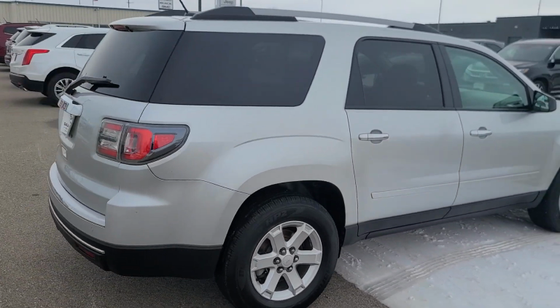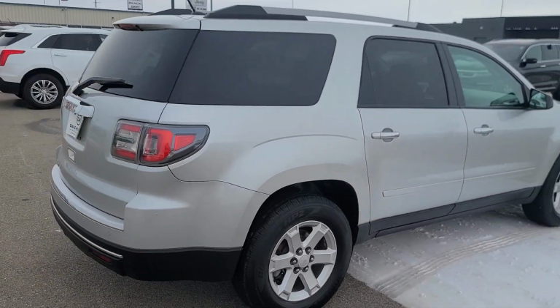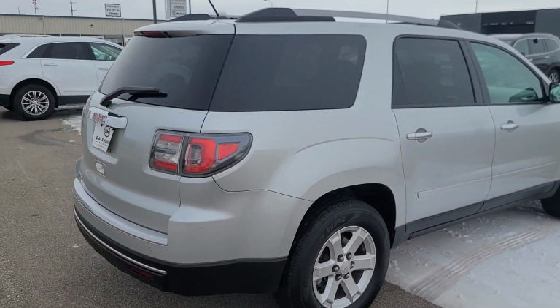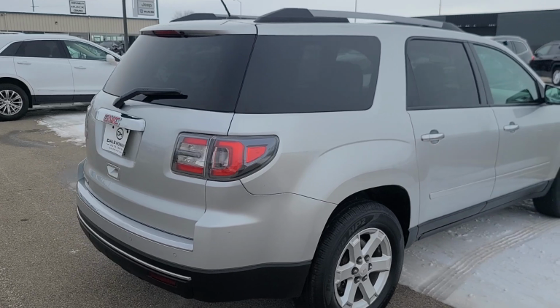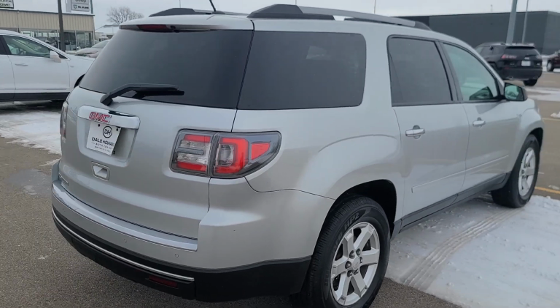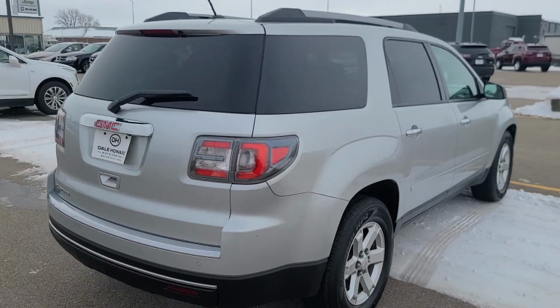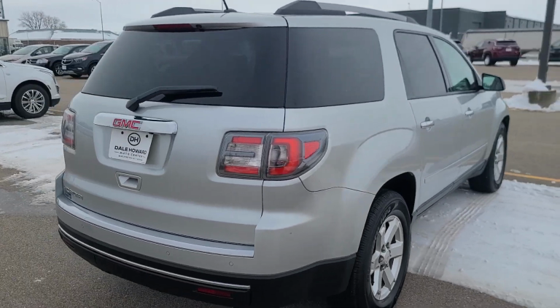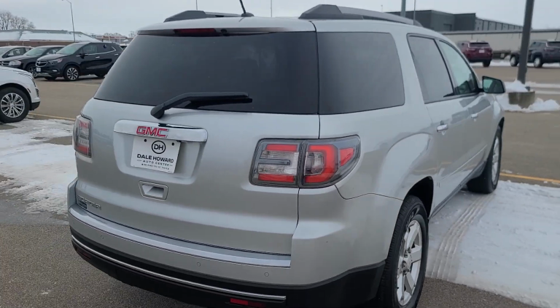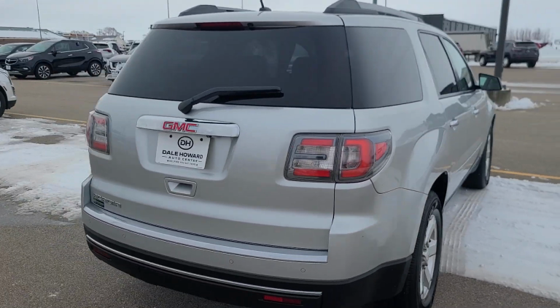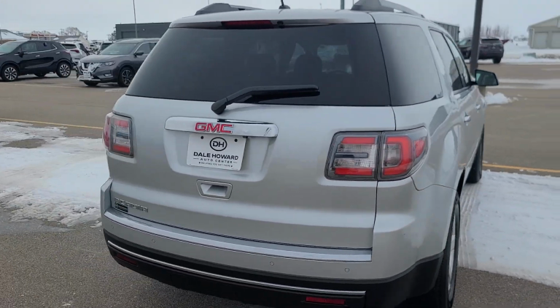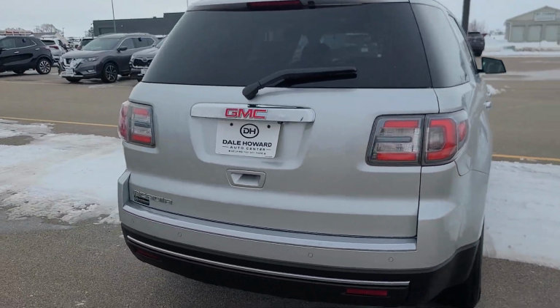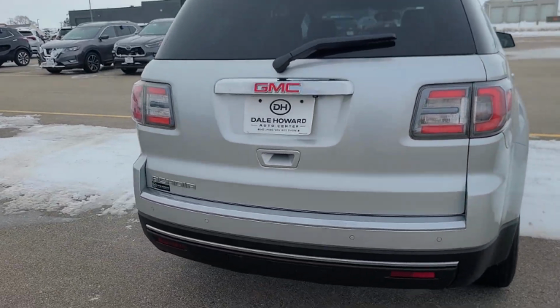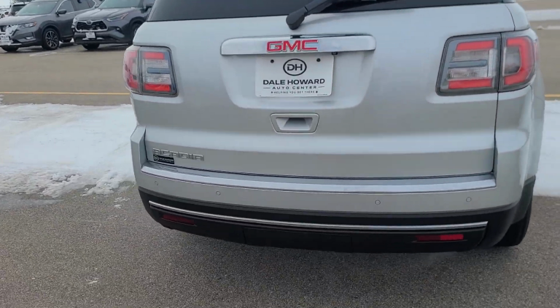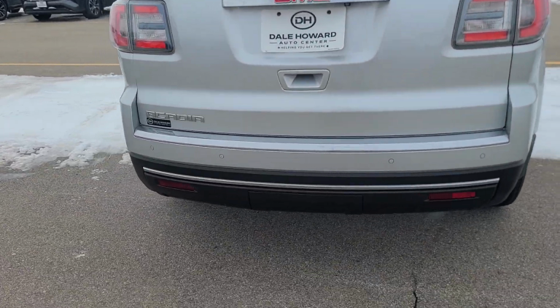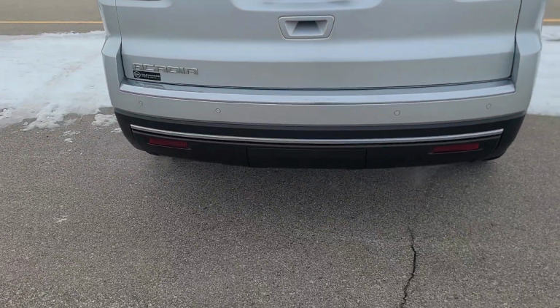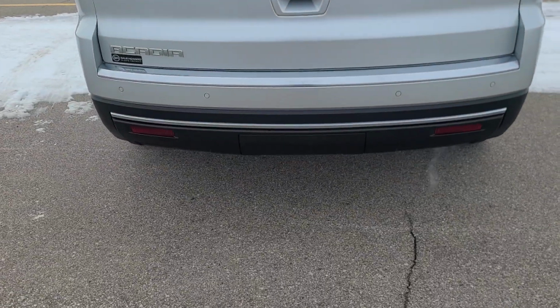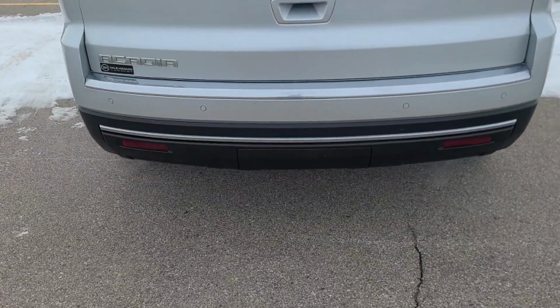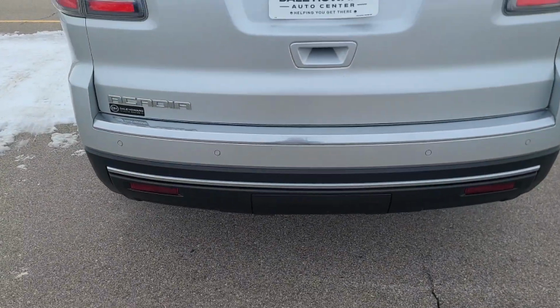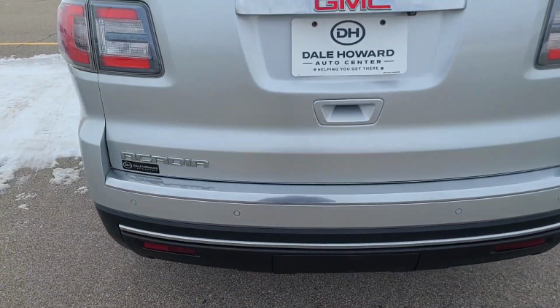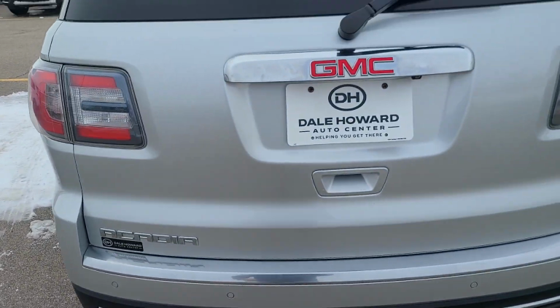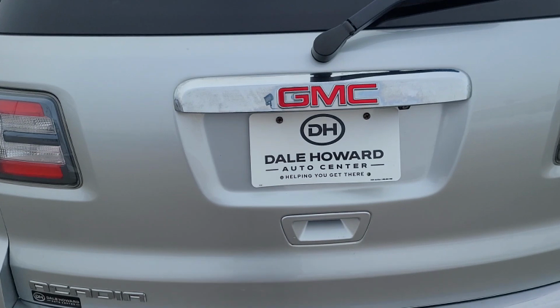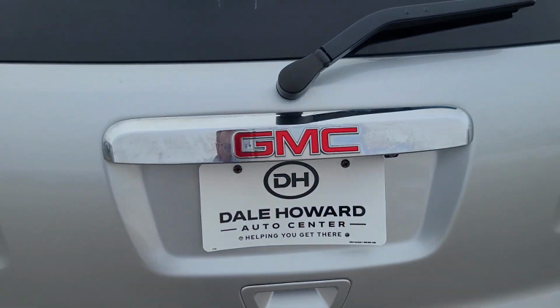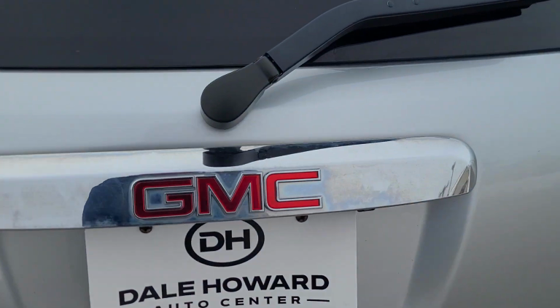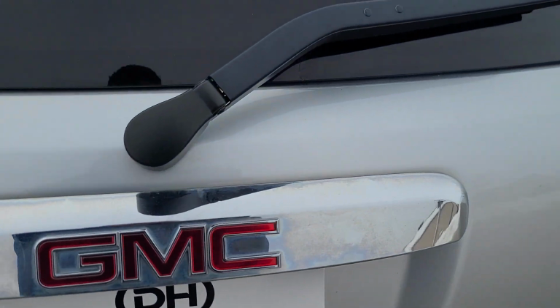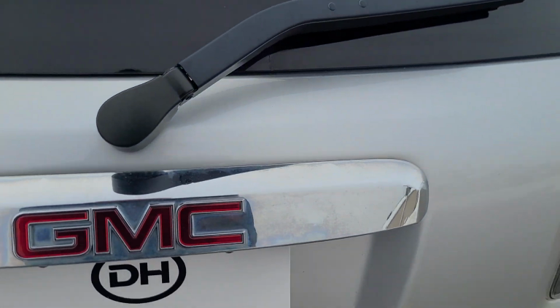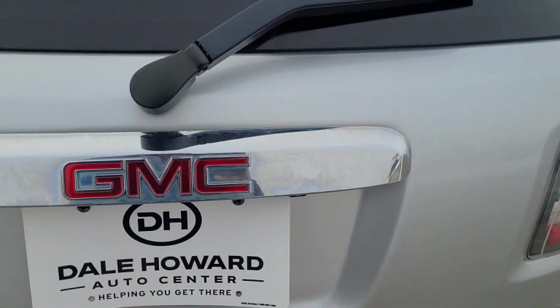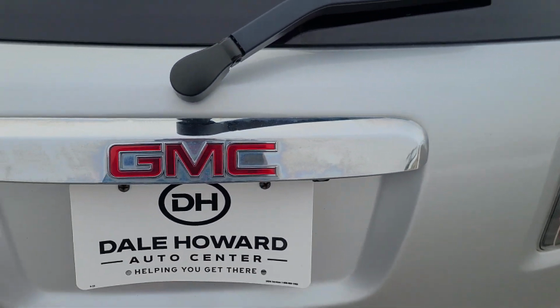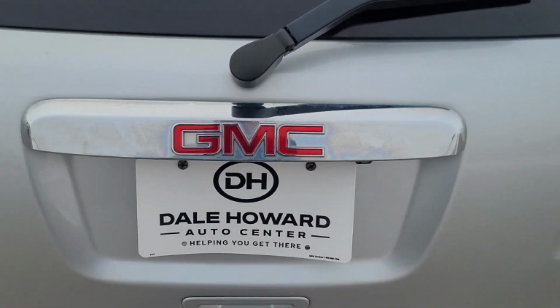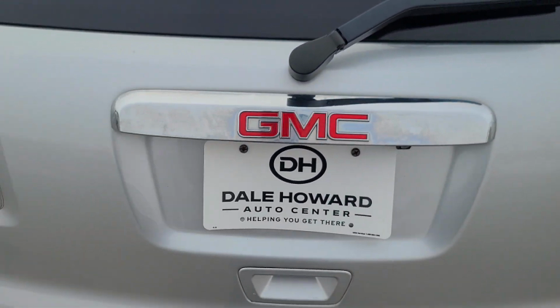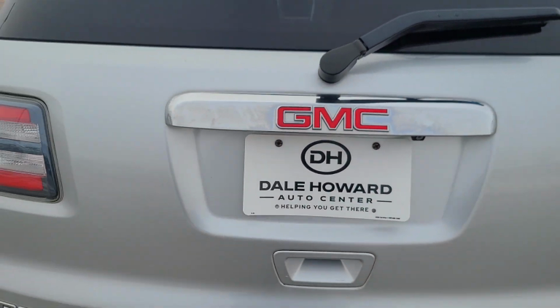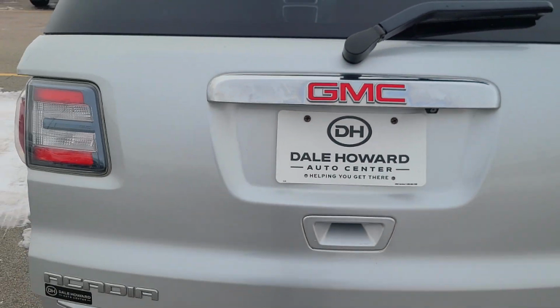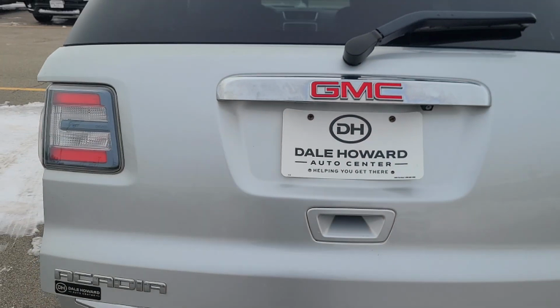Coming around the back, it does have the rear parking sensors. It does have a trailer hitch under there. Let's open it up and start looking at some of that room here.